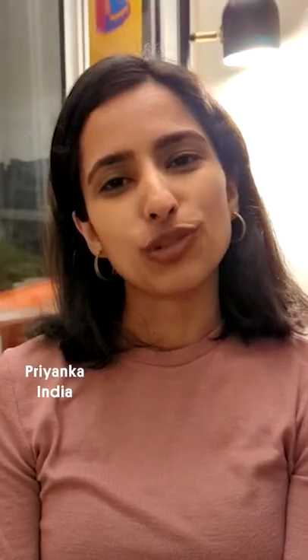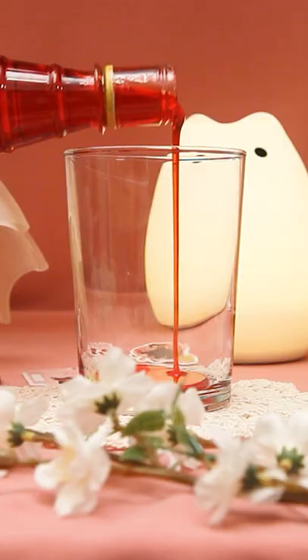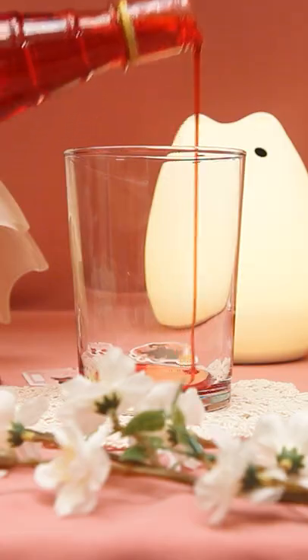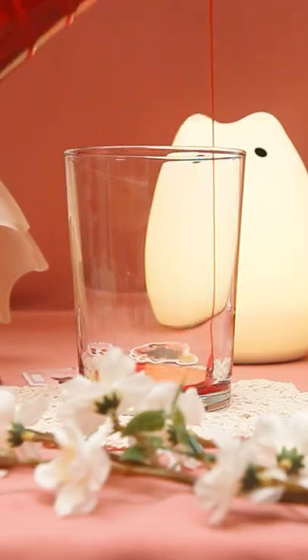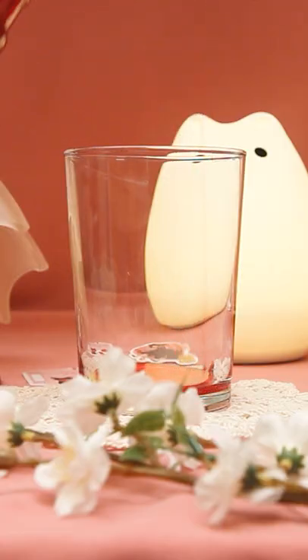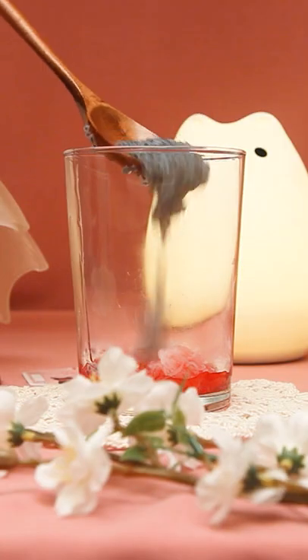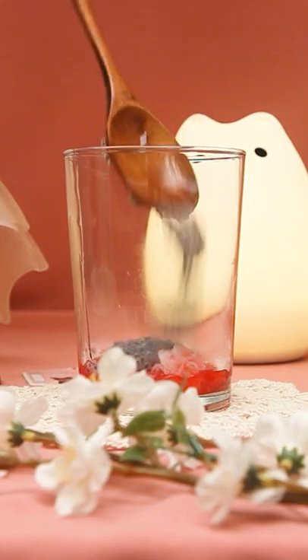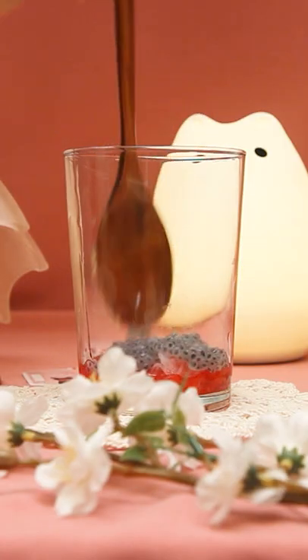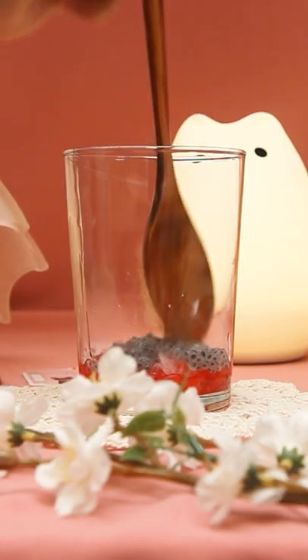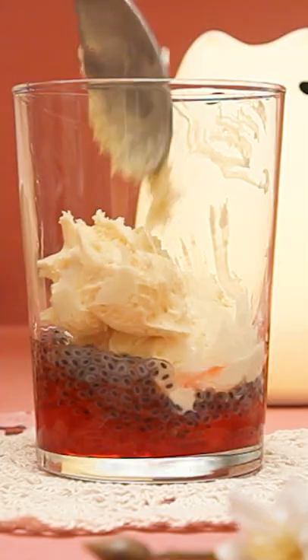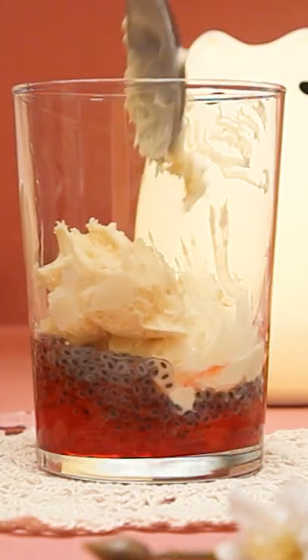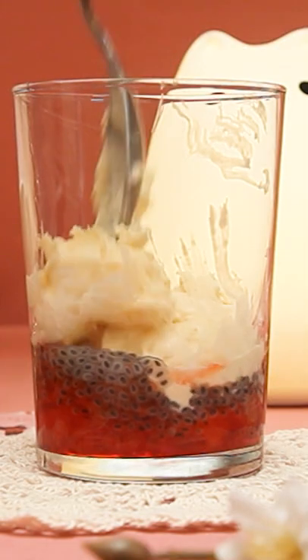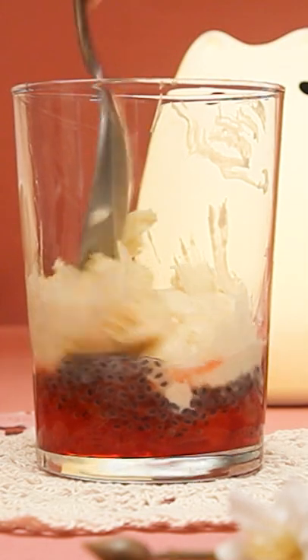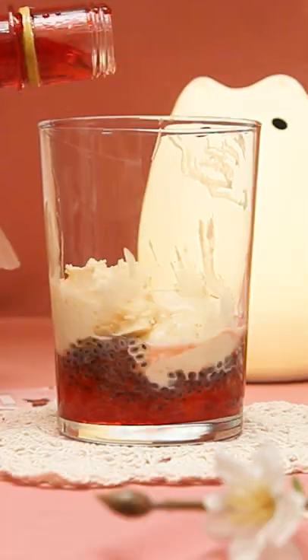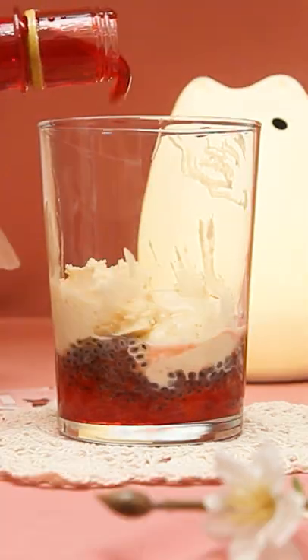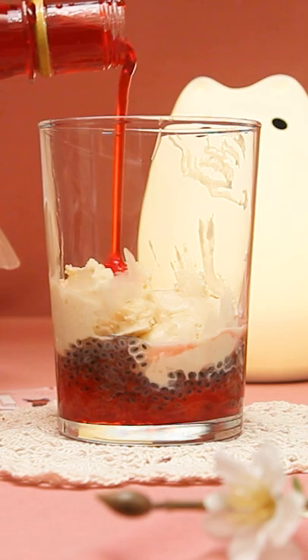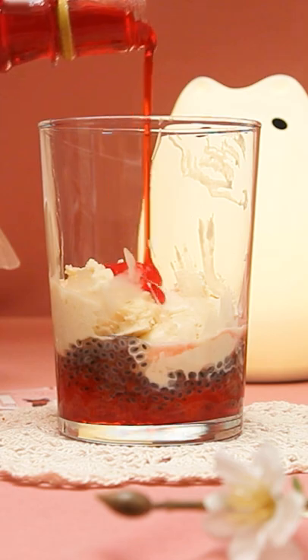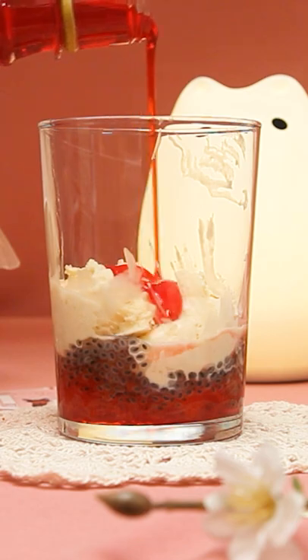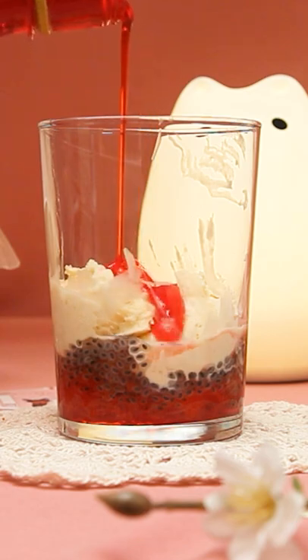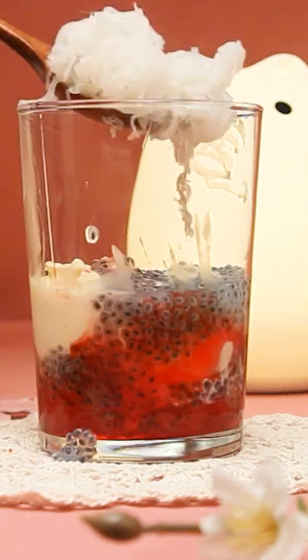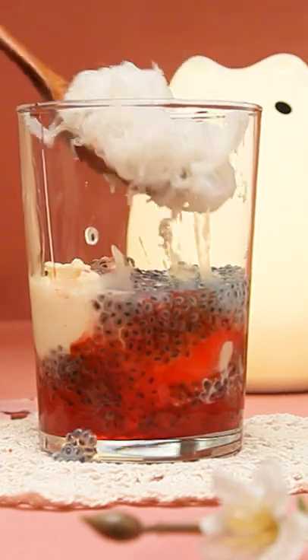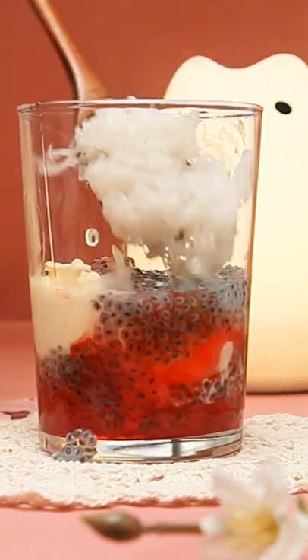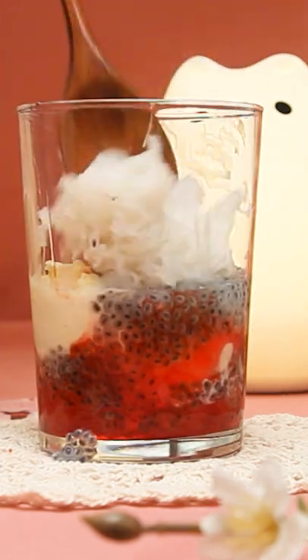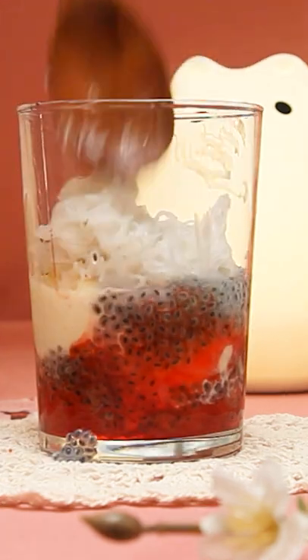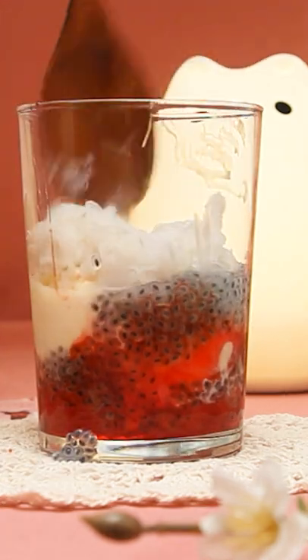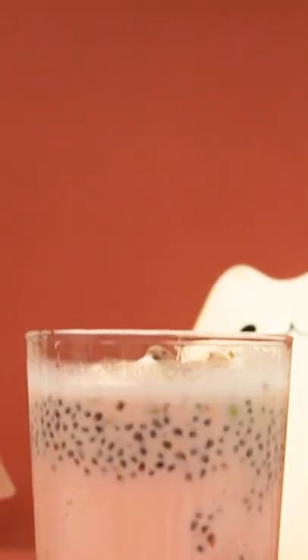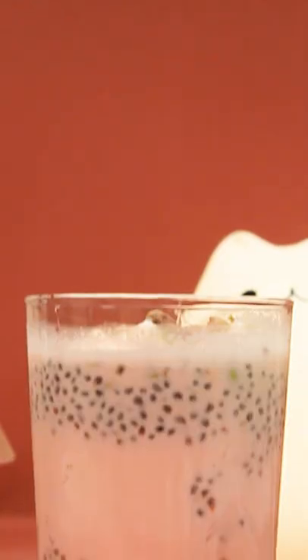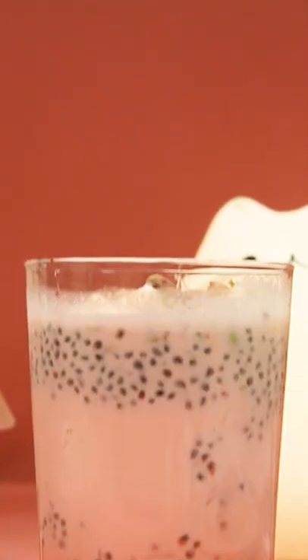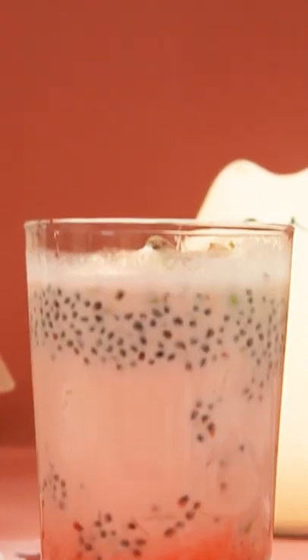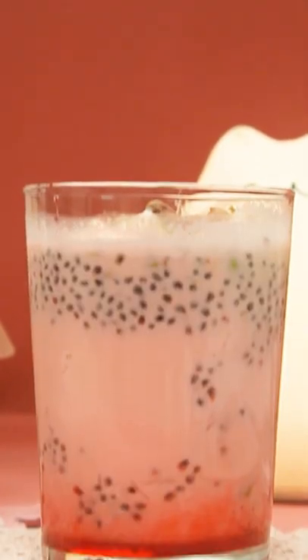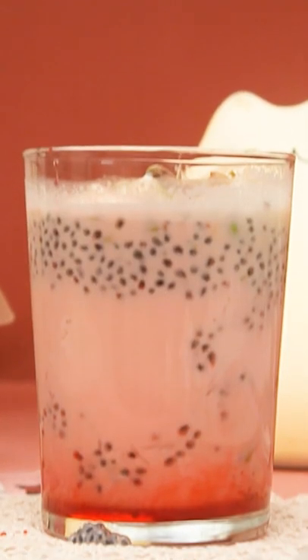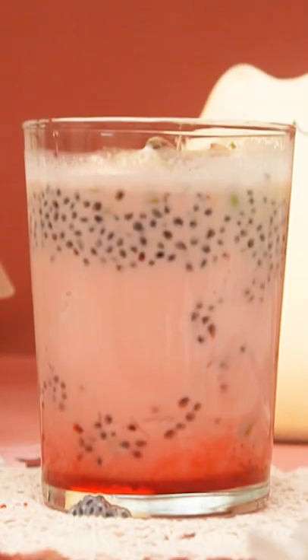Faluda. Faluda is typically made with vanilla ice cream, vermicelli noodles, basil seeds, milk, and ruwaza, which is a botanical drink. It's very sweet in flavor and perfect for a hot summer day.